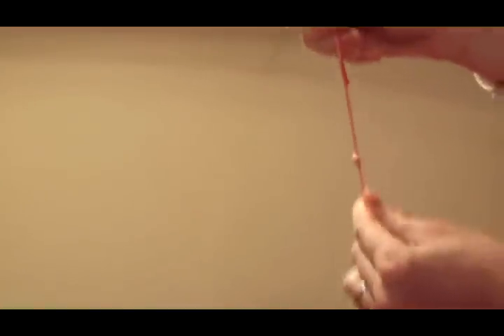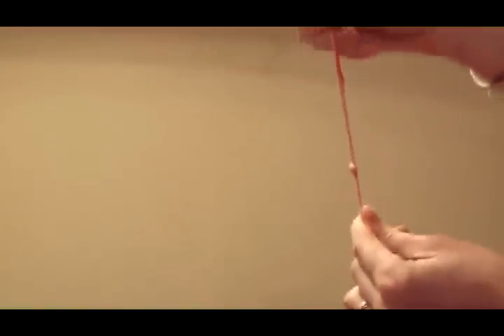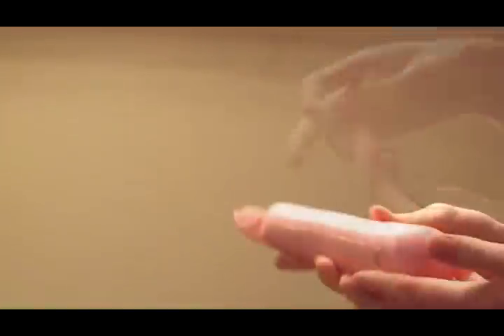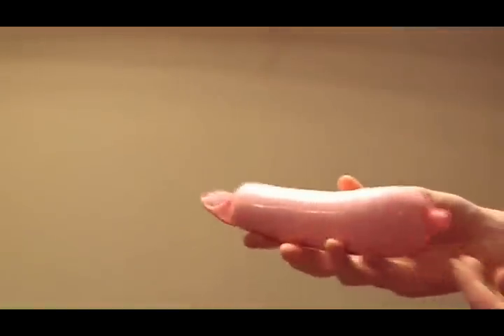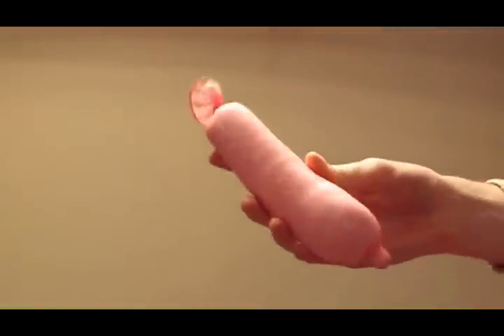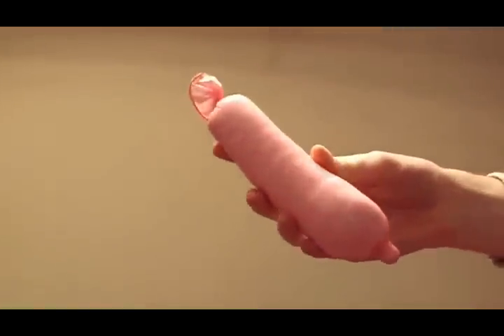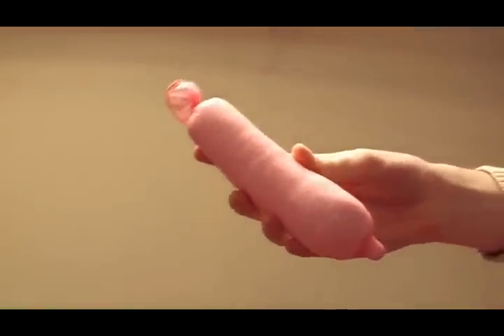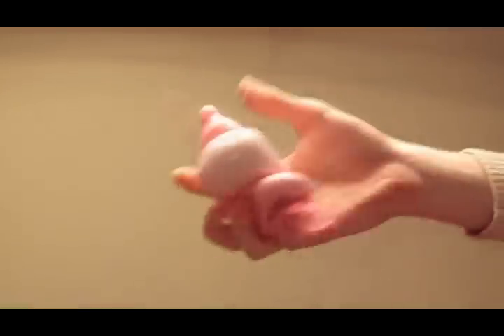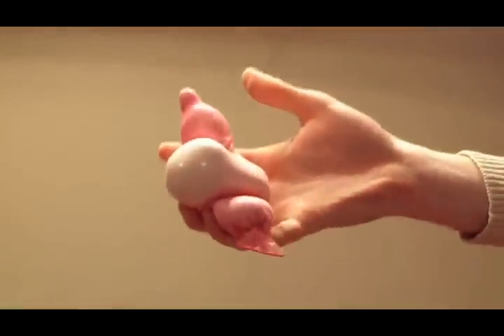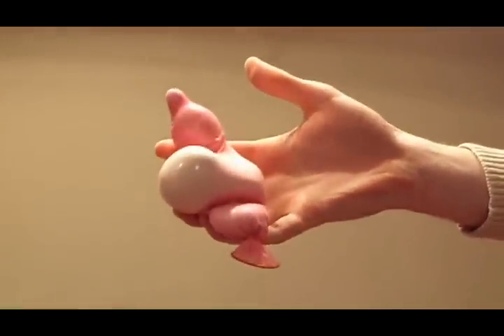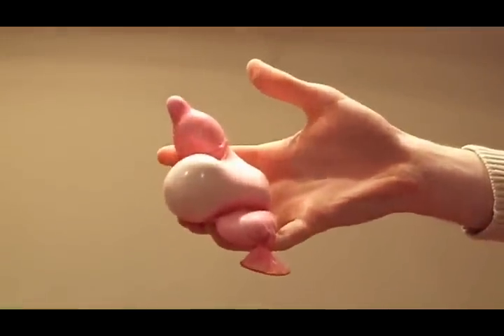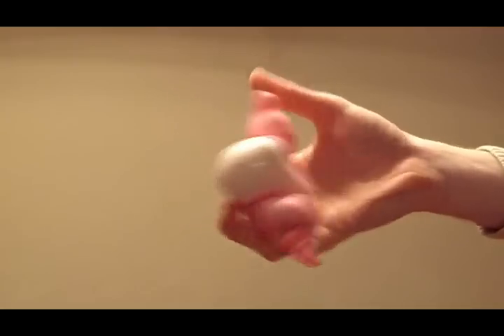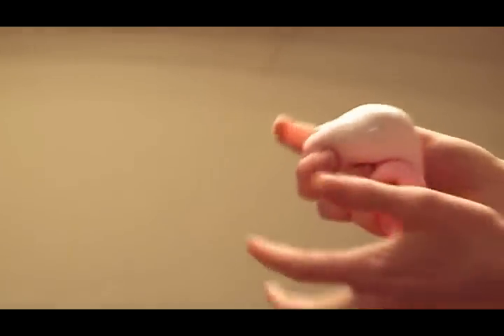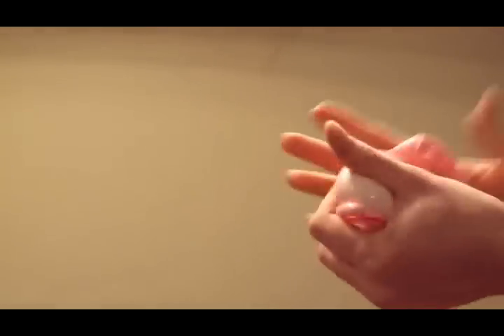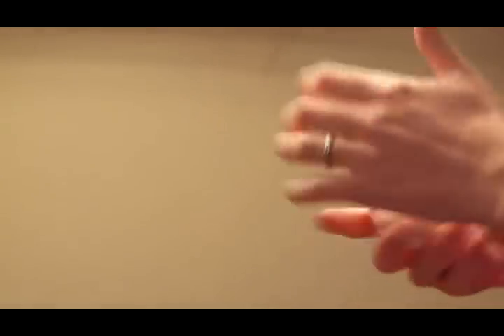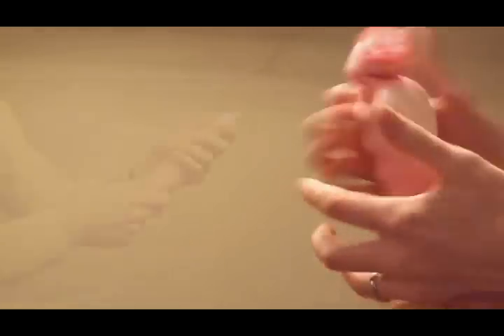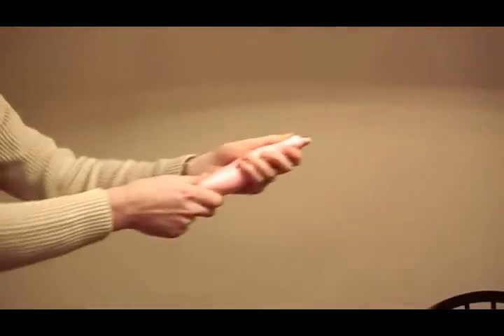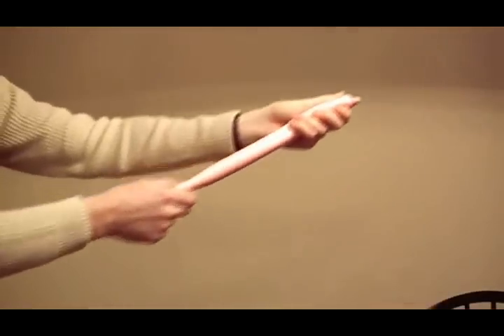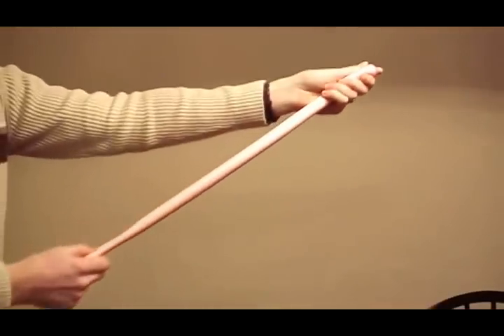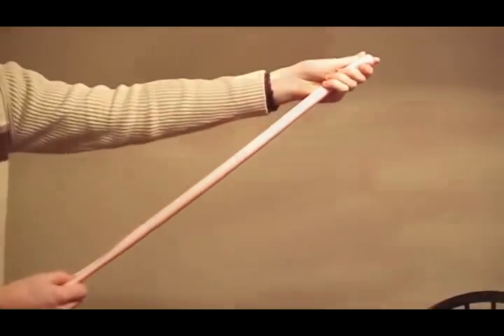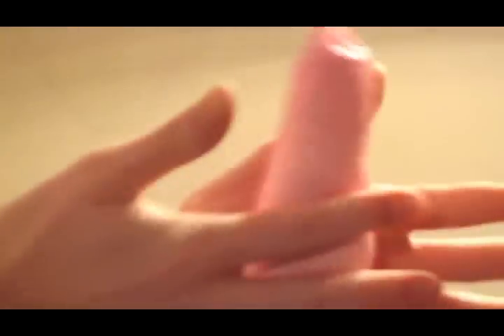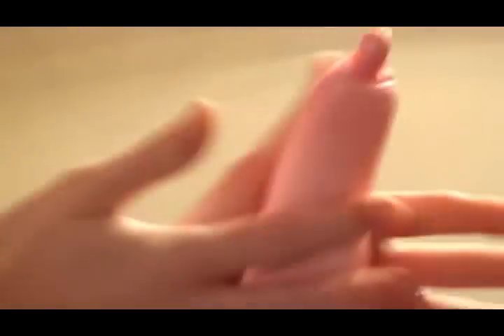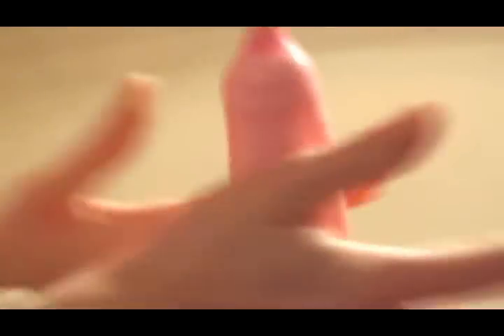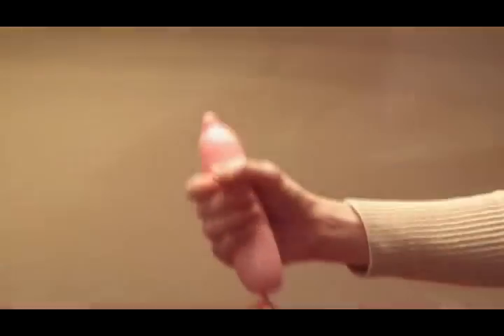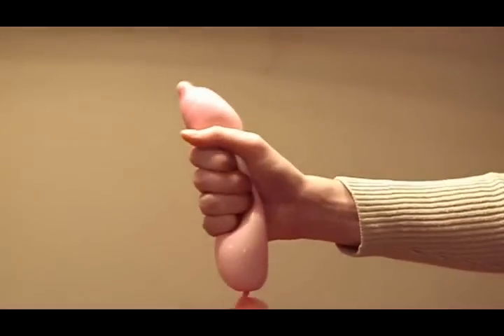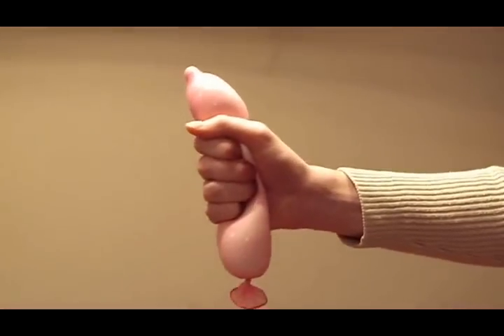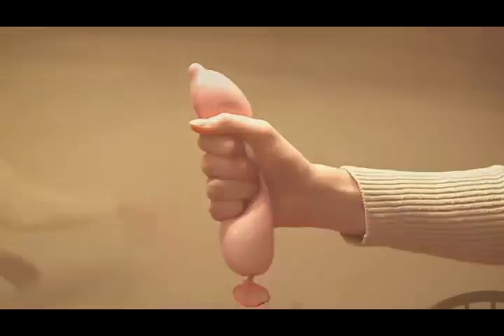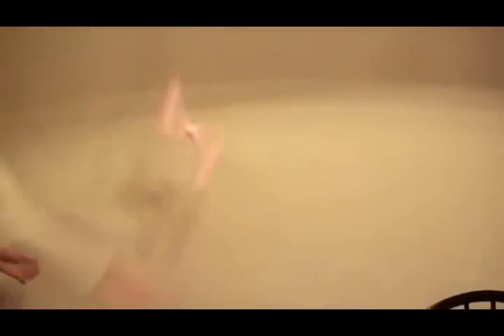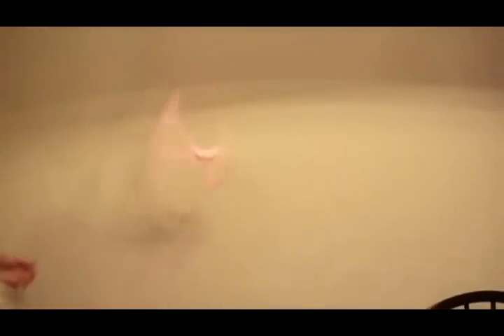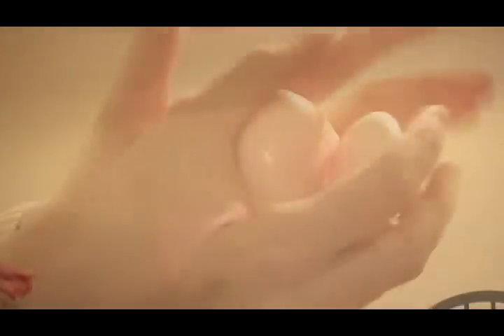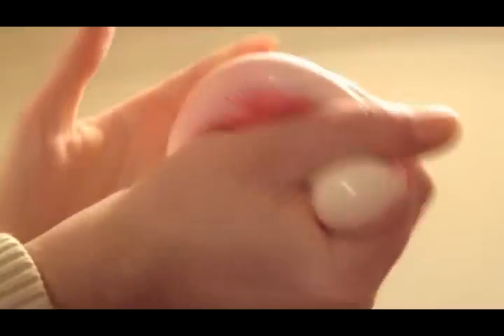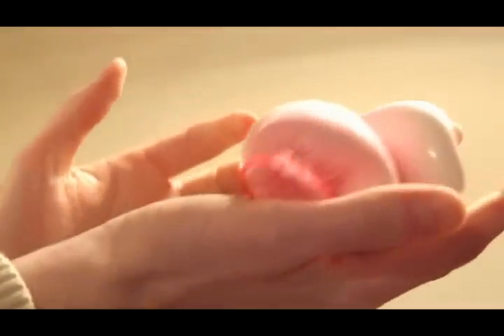When you're done, you'll have a squishy stress reliever that can be molded in numerous shapes. Just look at all the things you can do with it — it can be stretched, twisted, squished, tossed, and much more.